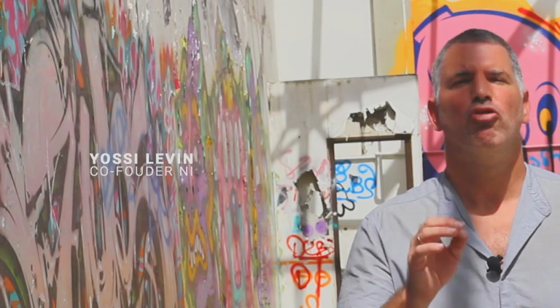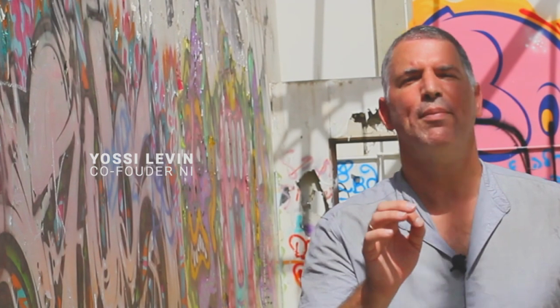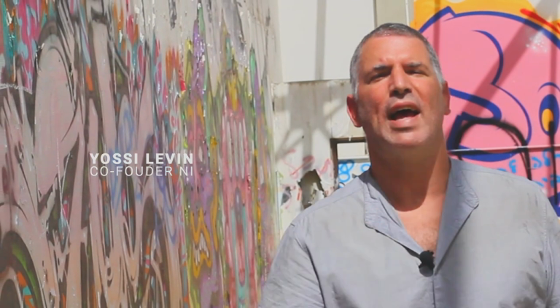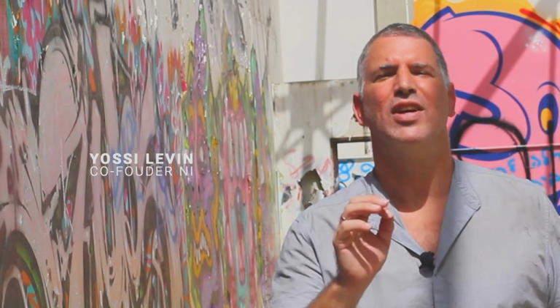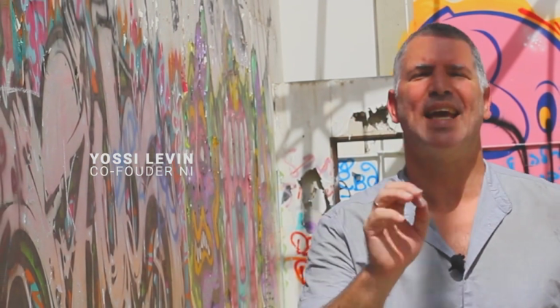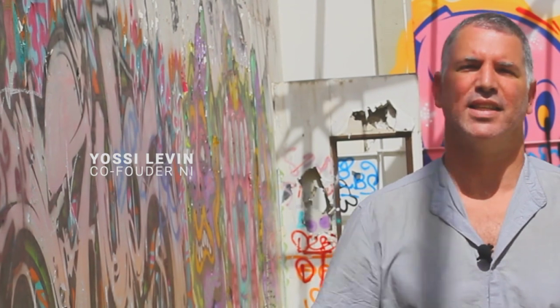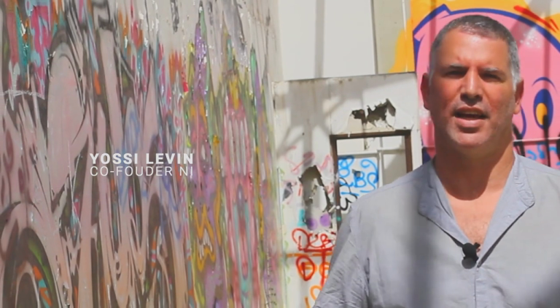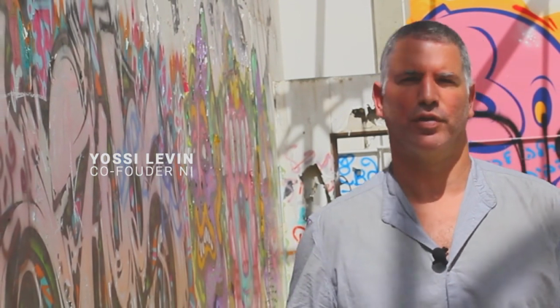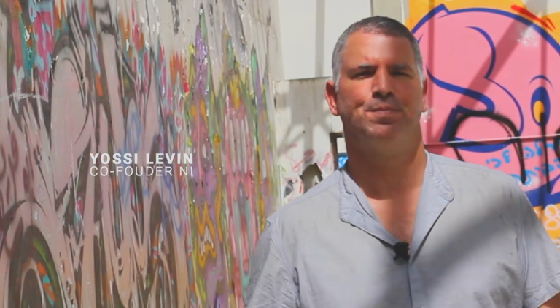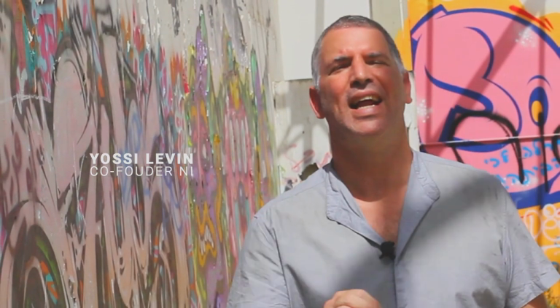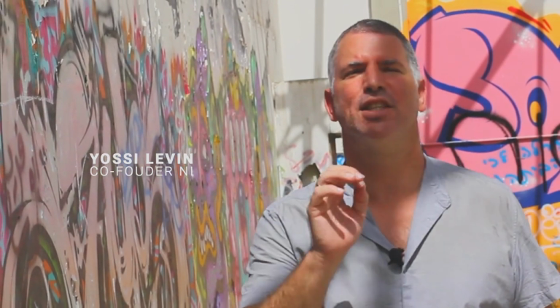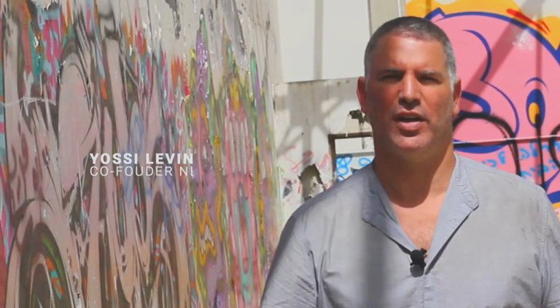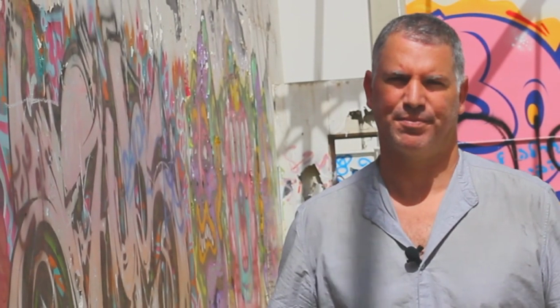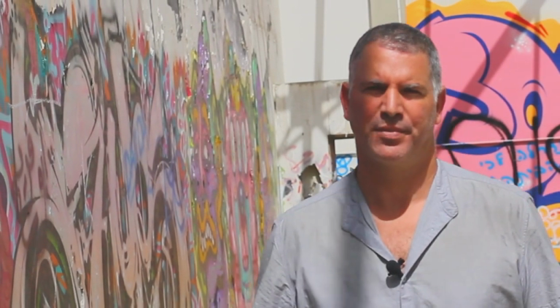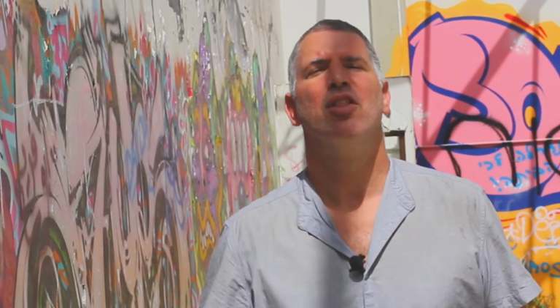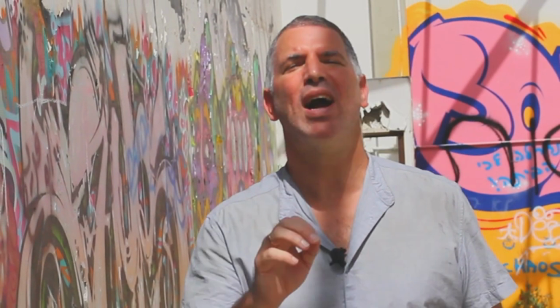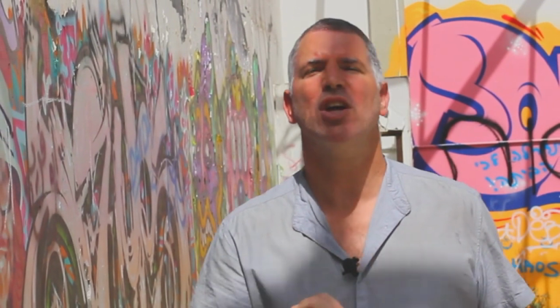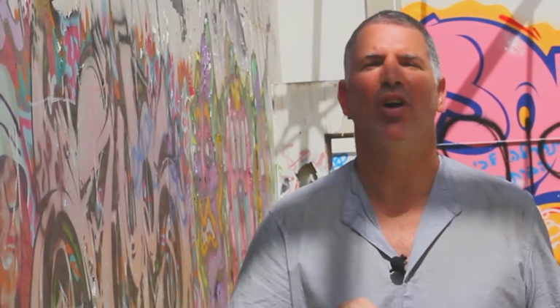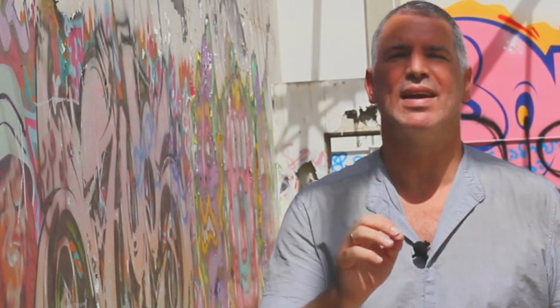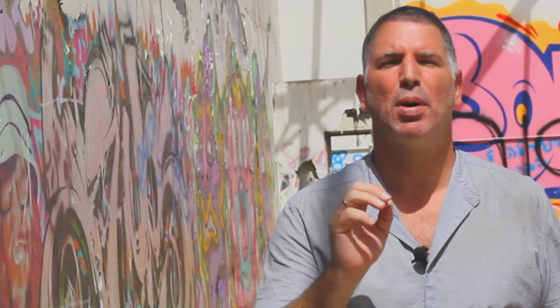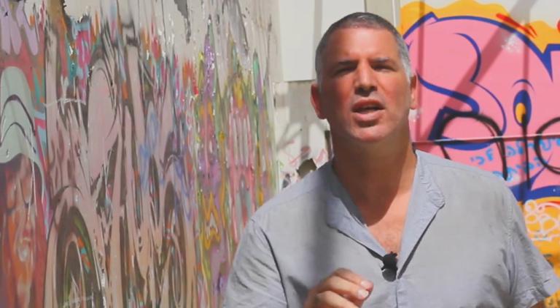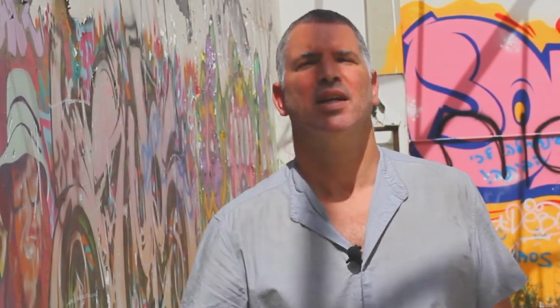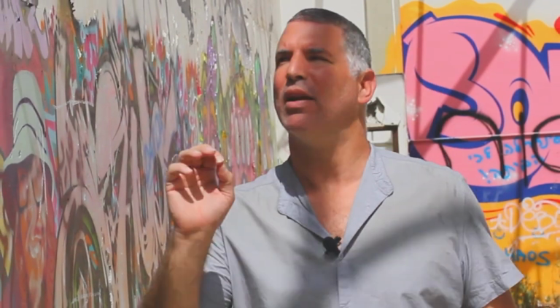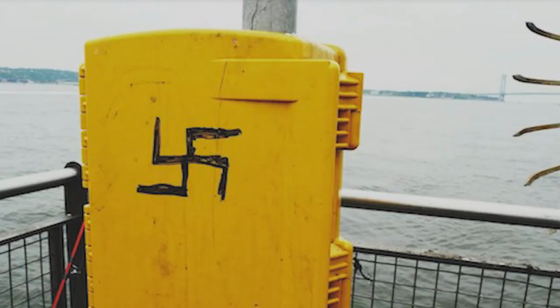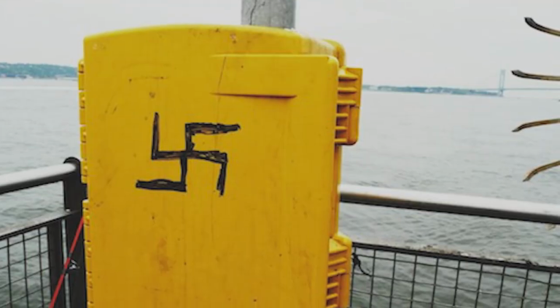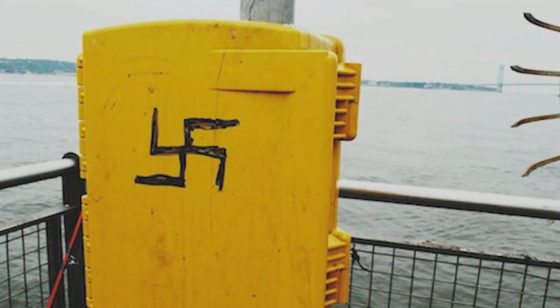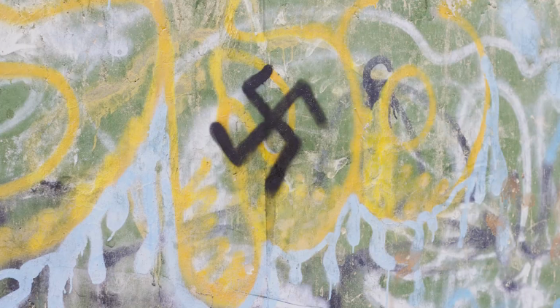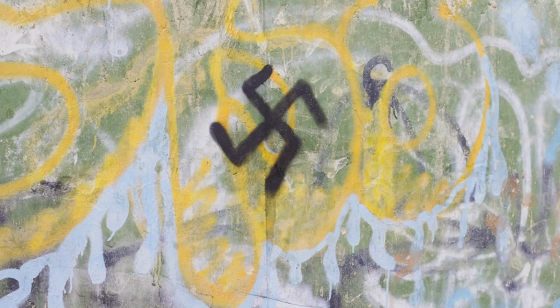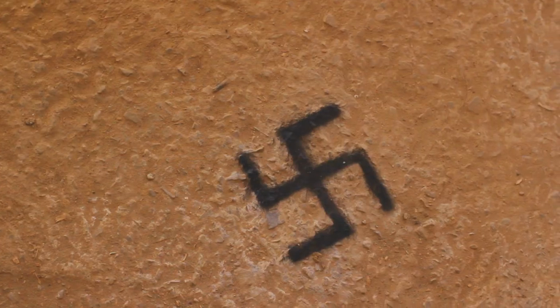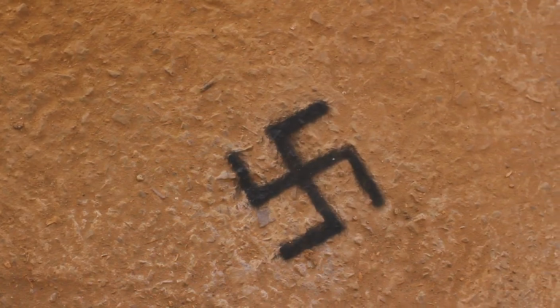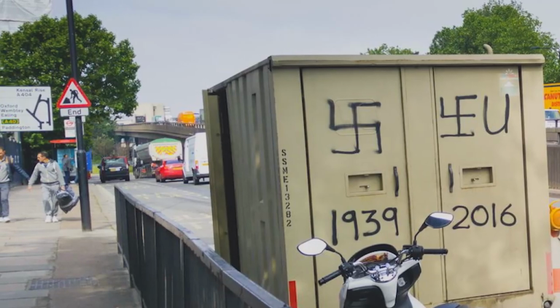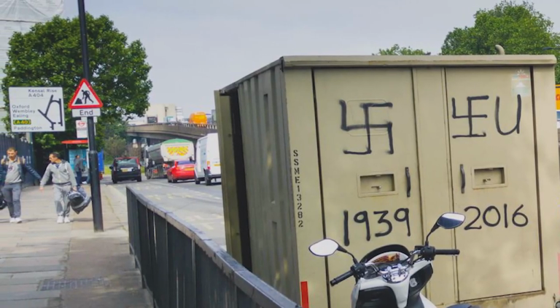Right about now, it feels like hate is taking over, and it's a tough feeling. The rise of the alt-right gave us pause, and when swastikas began to appear everywhere, we were alarmed.